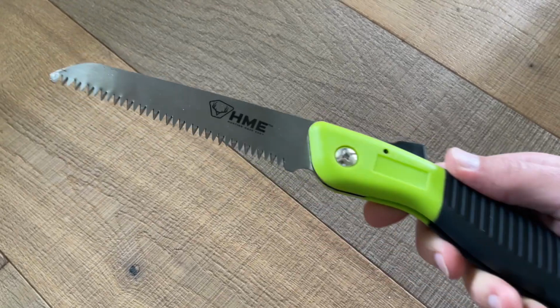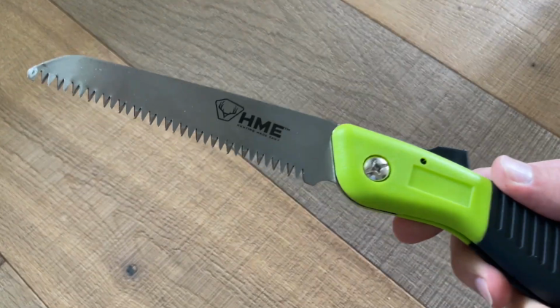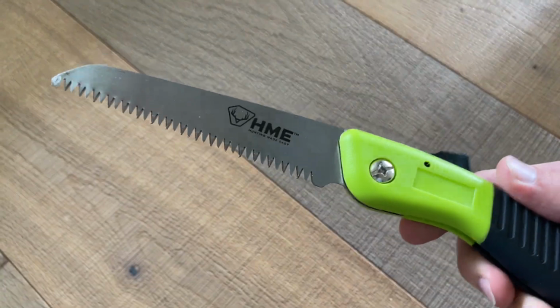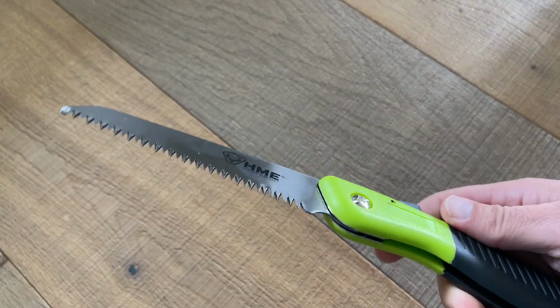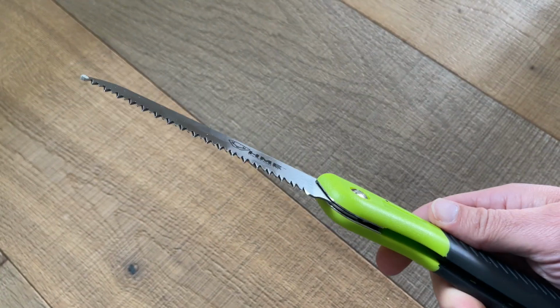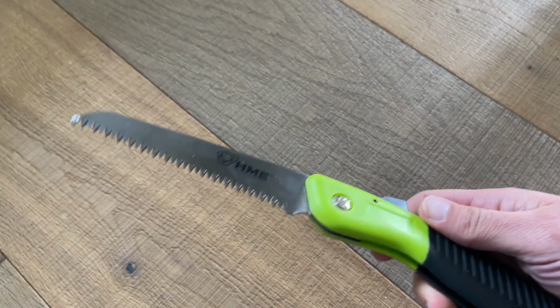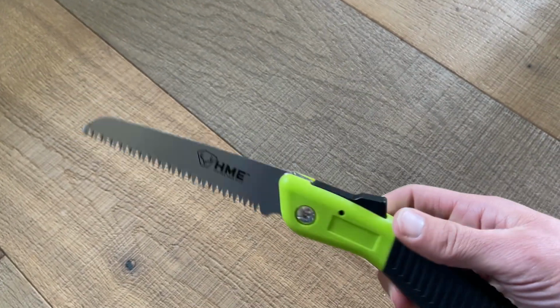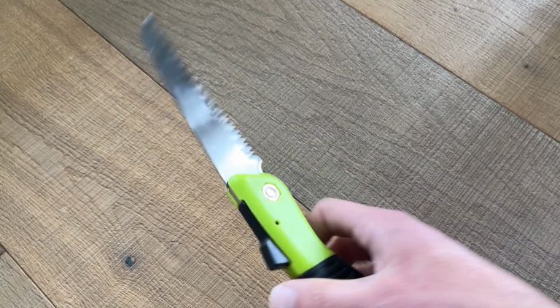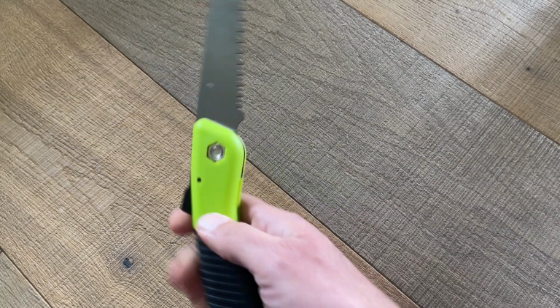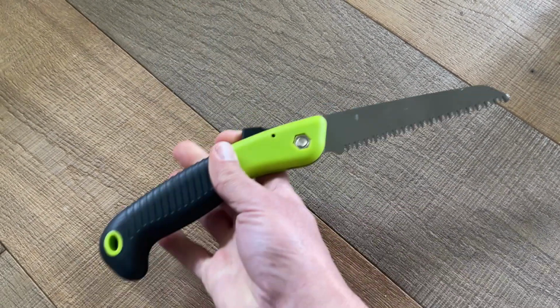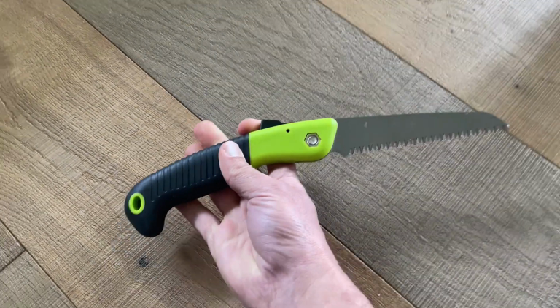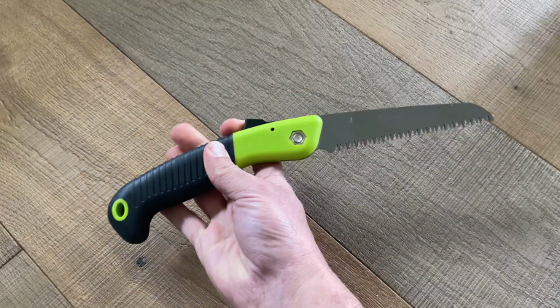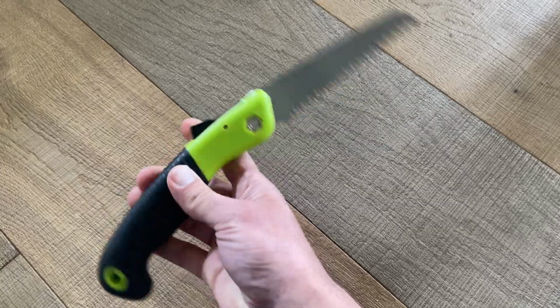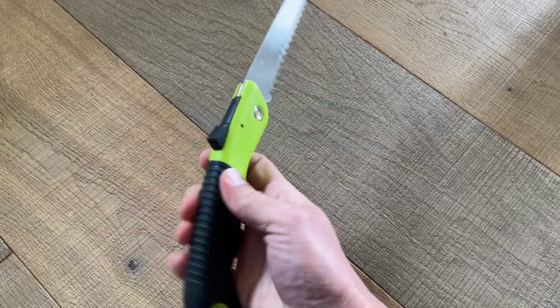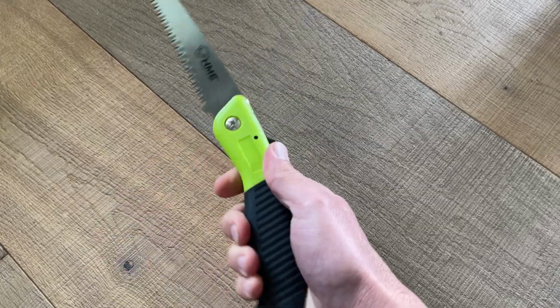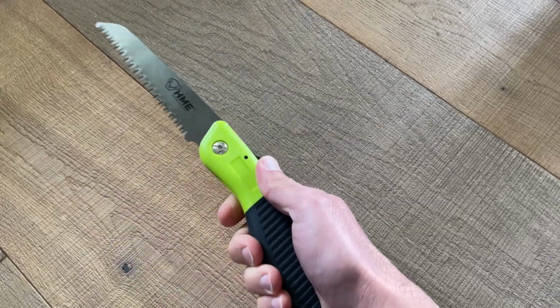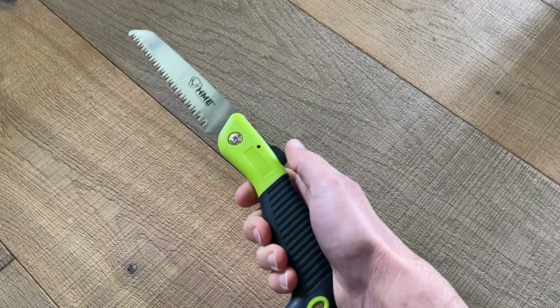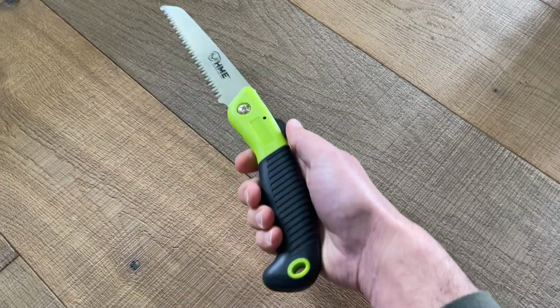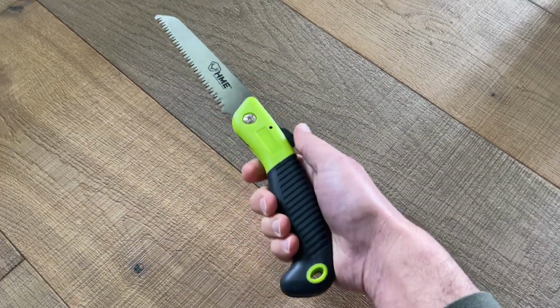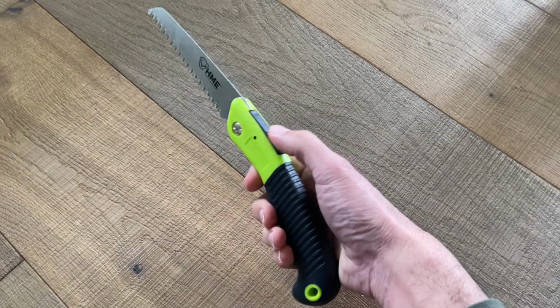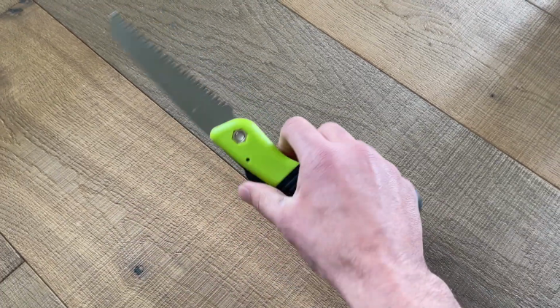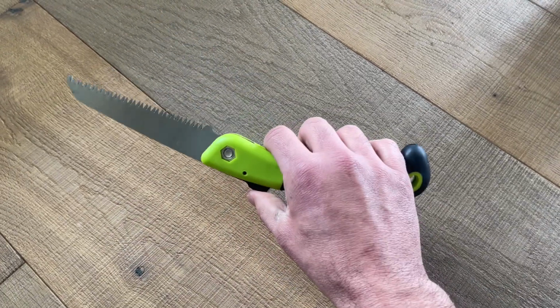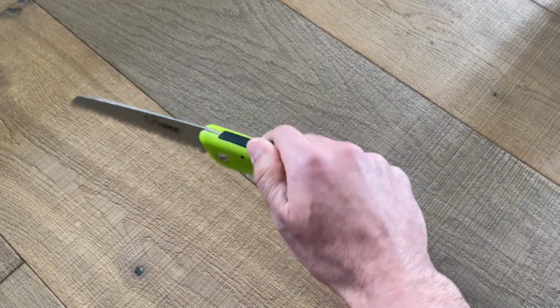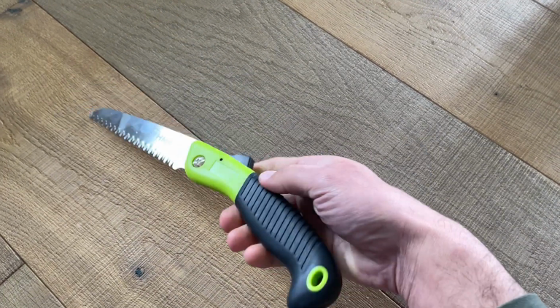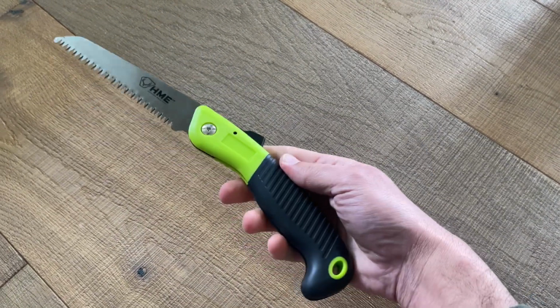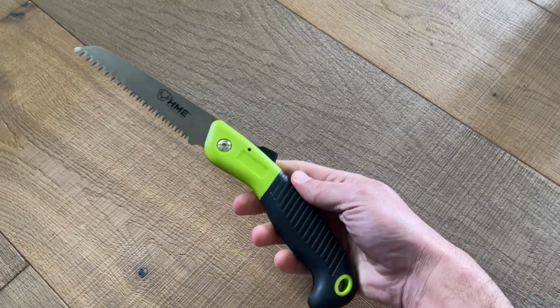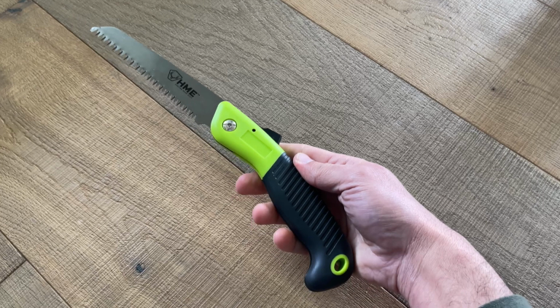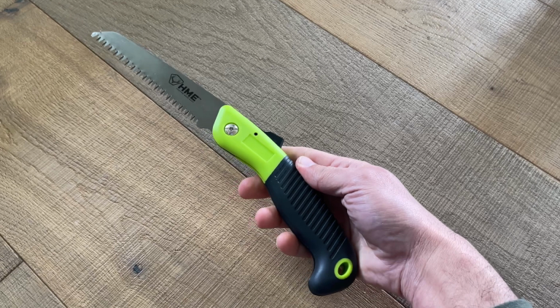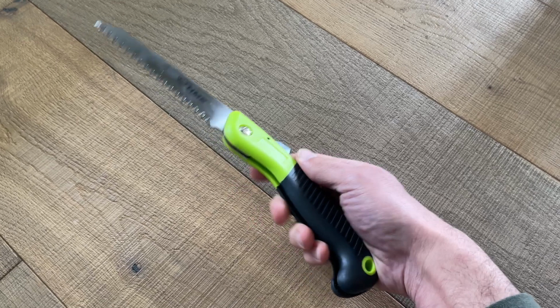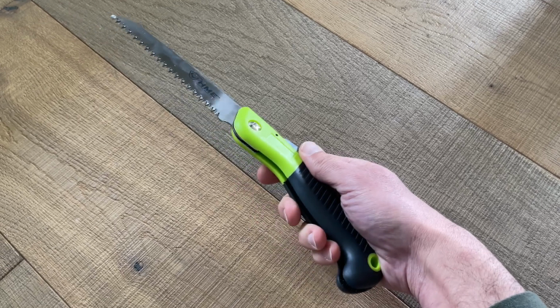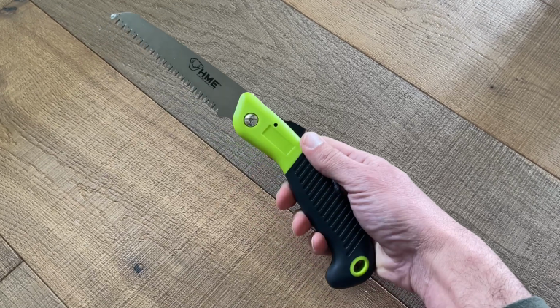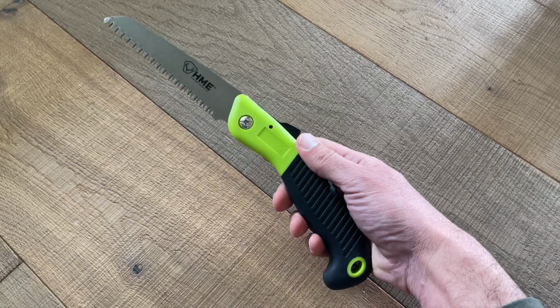It's got very sharp teeth. It's a really good size just to keep in your vehicle, in your backpack. It does the job very well.